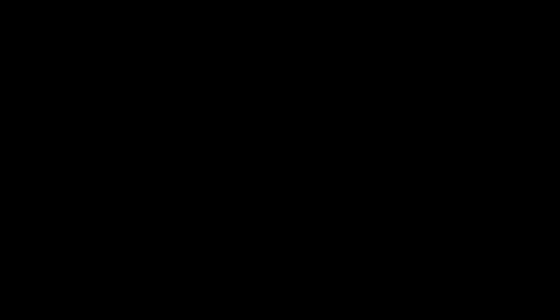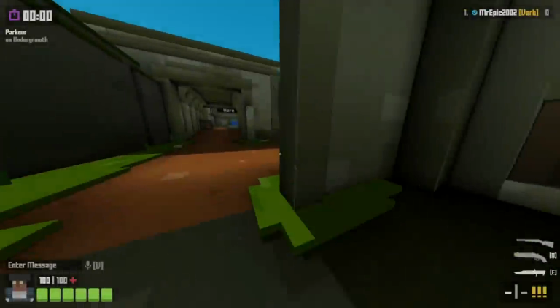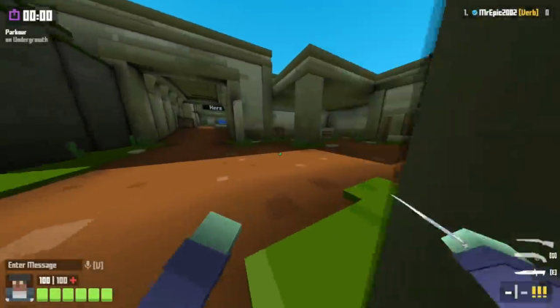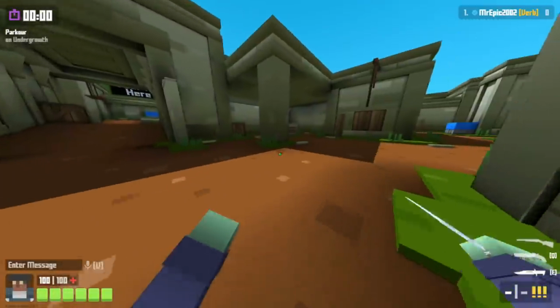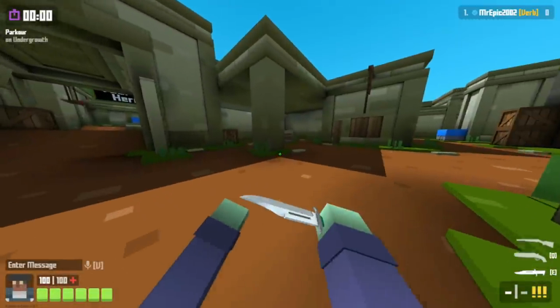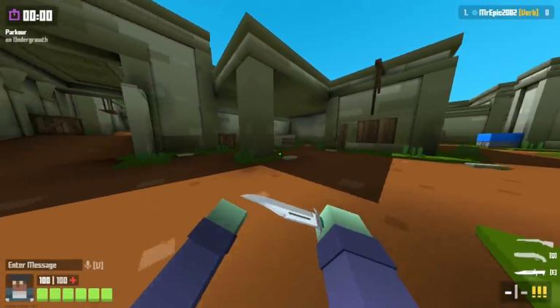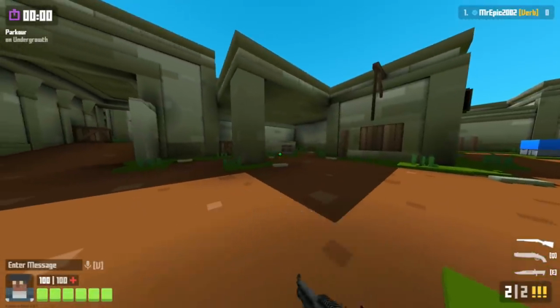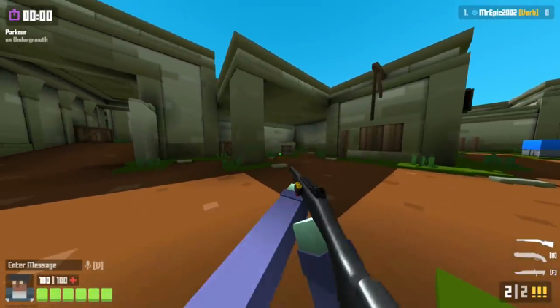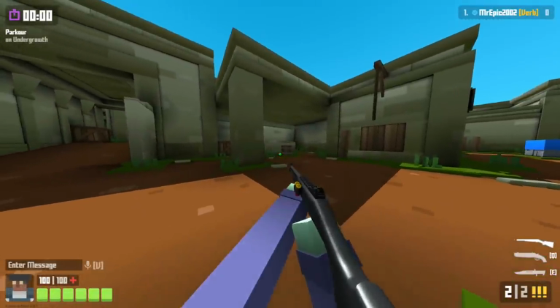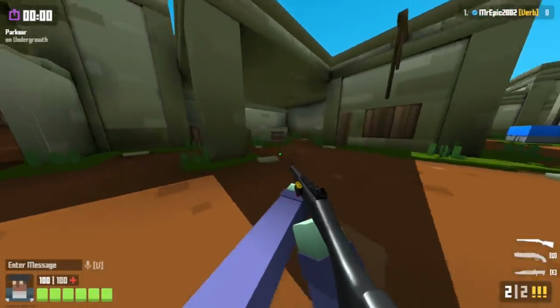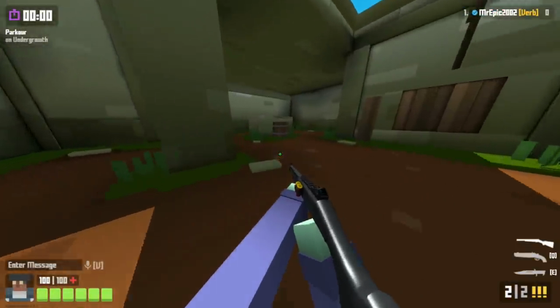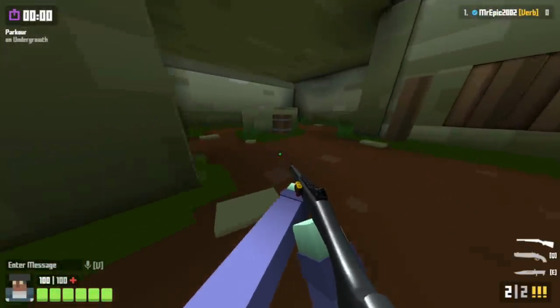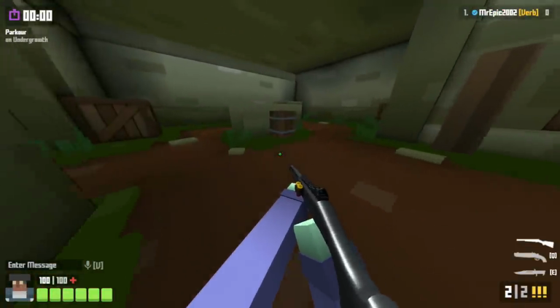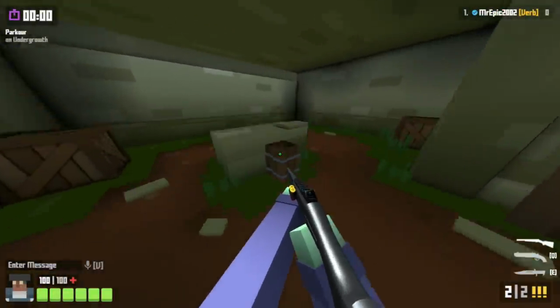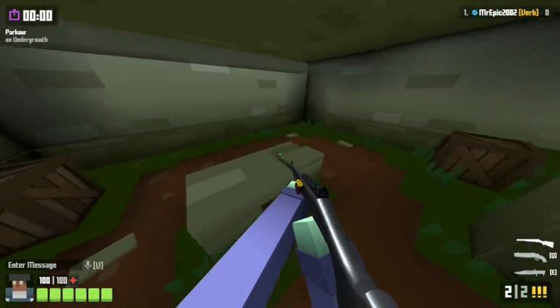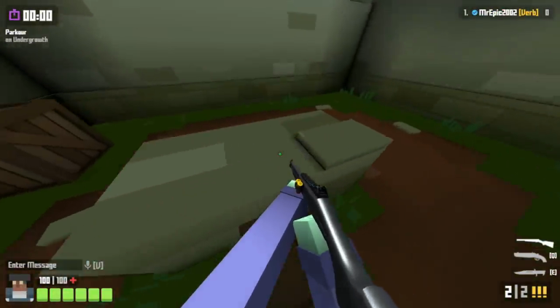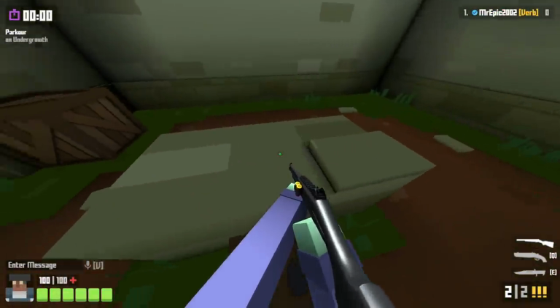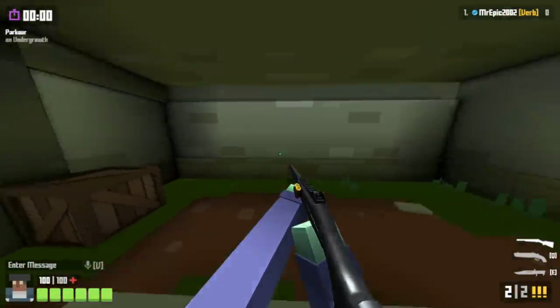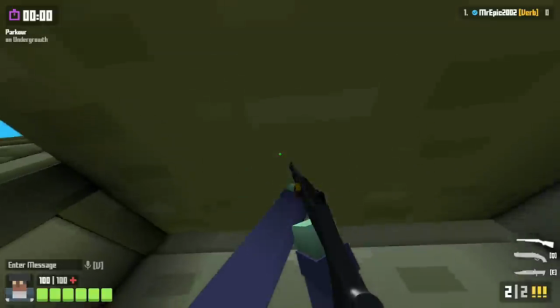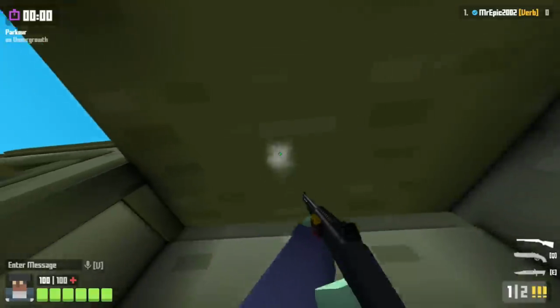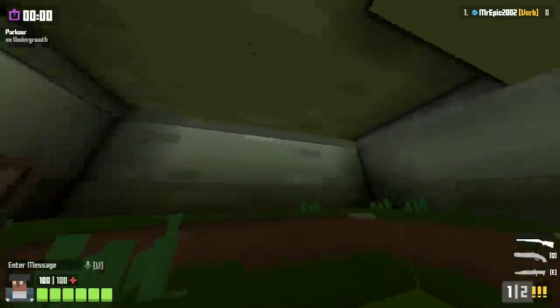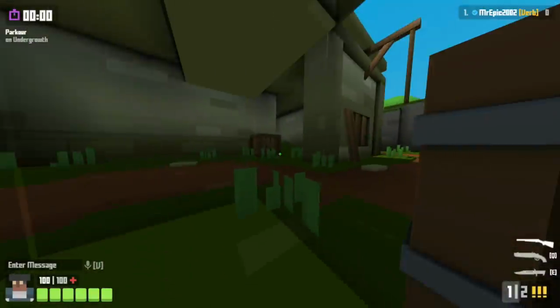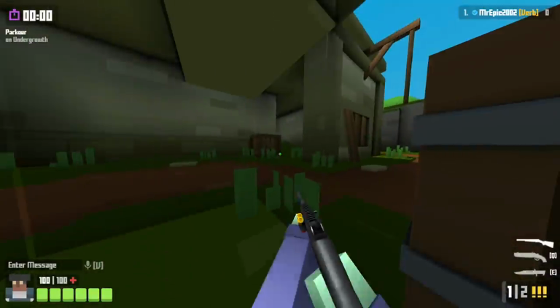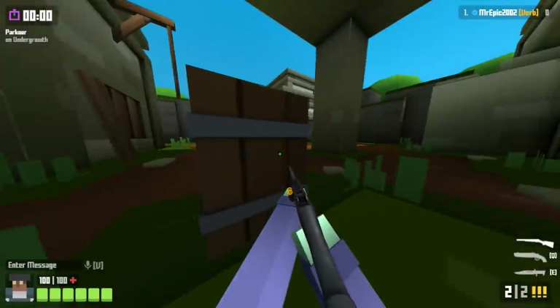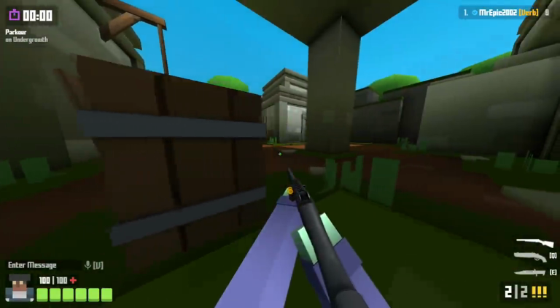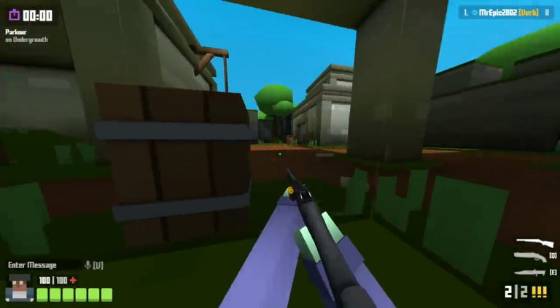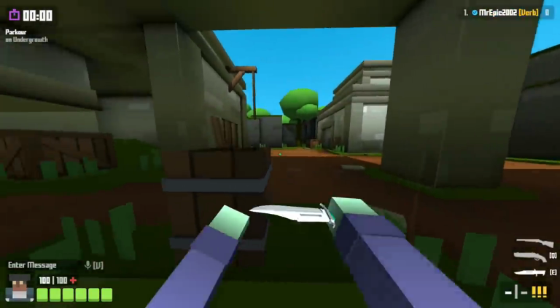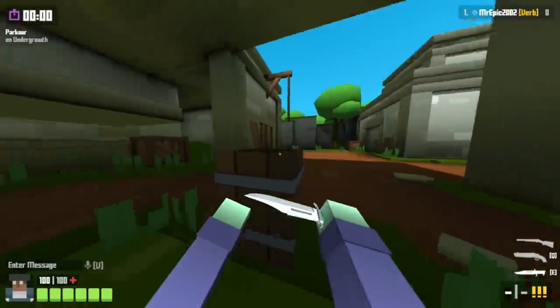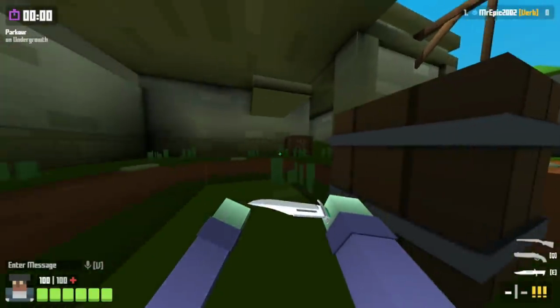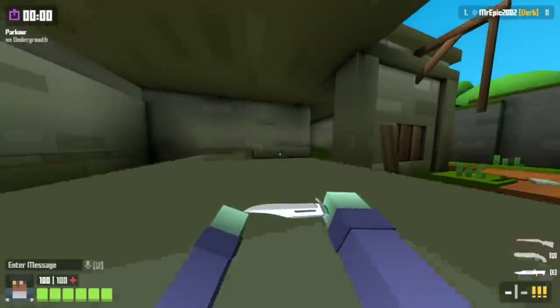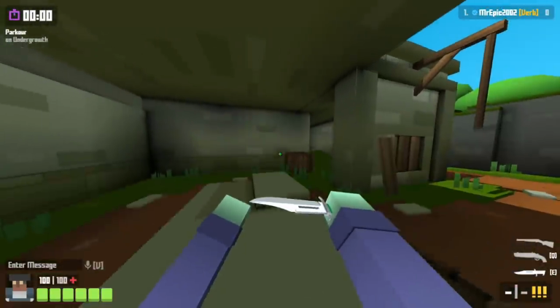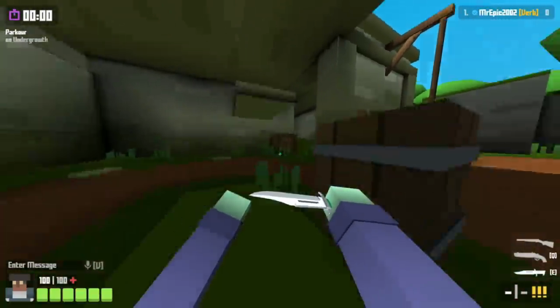Next we've got Undergrowth. Just hop onto this barrel, then walk onto this rock, then shoot the wall above you and you'll fall right in, and you can shoot people as they come past.